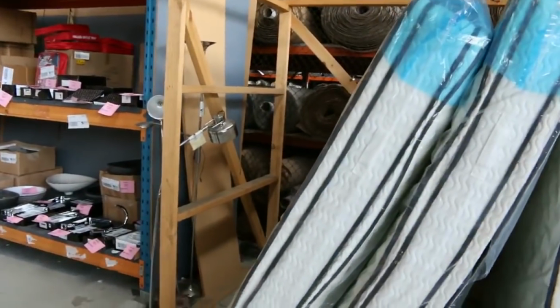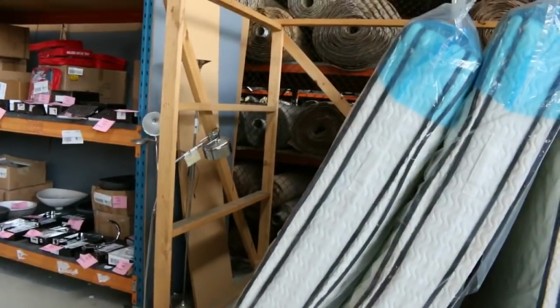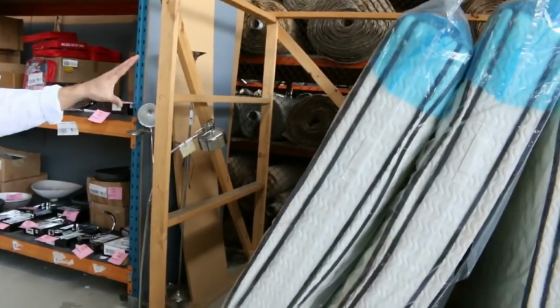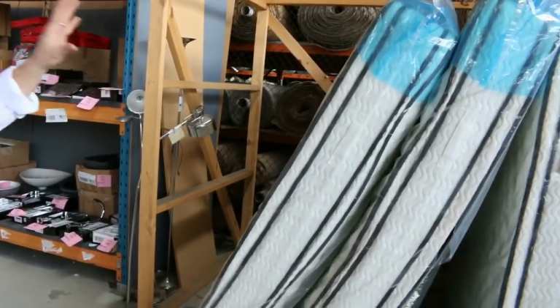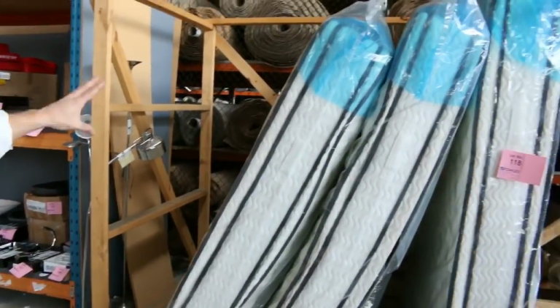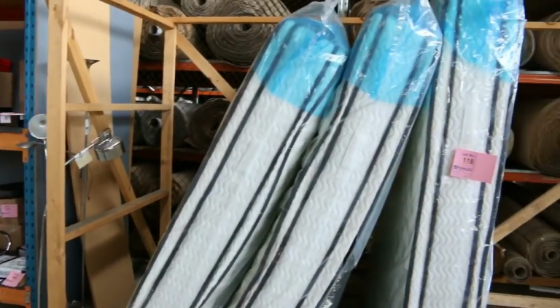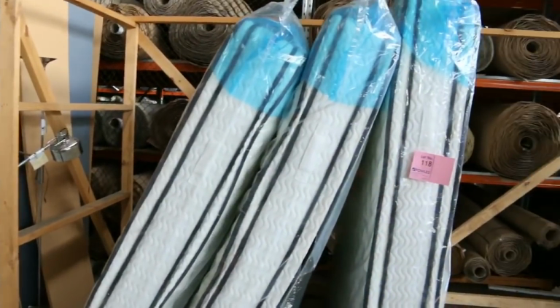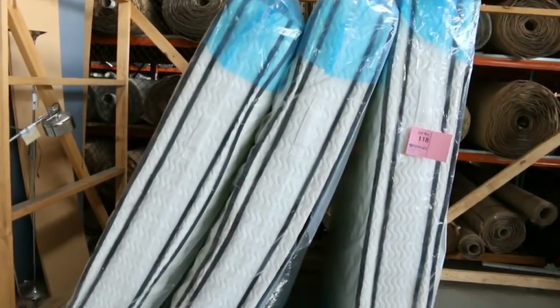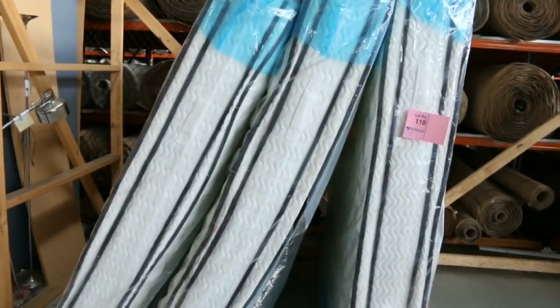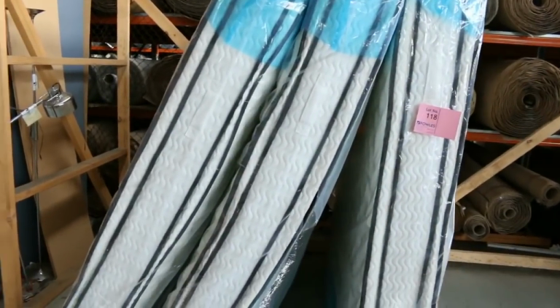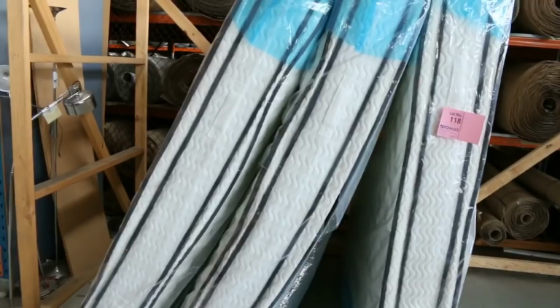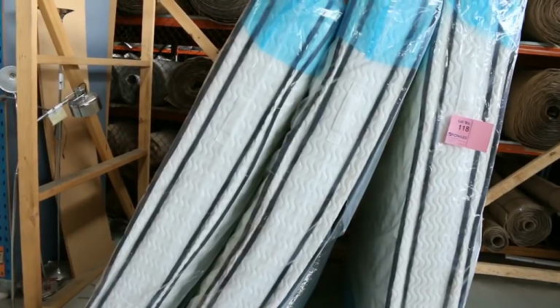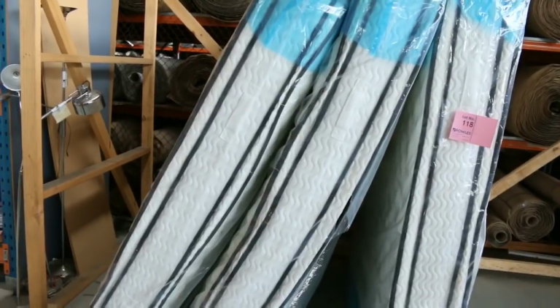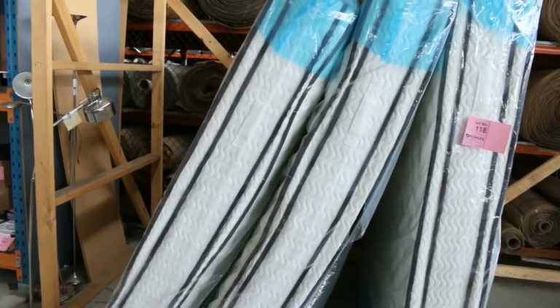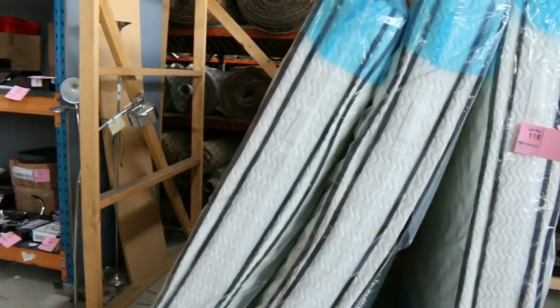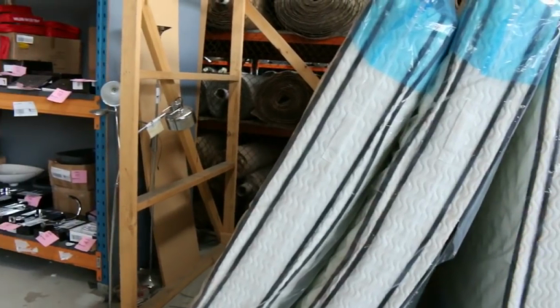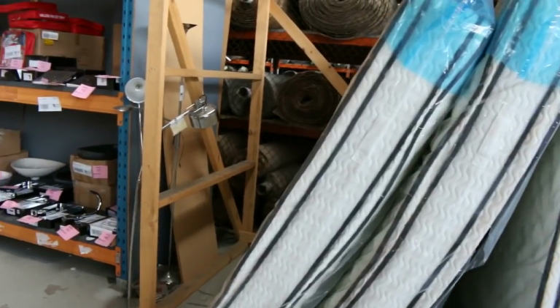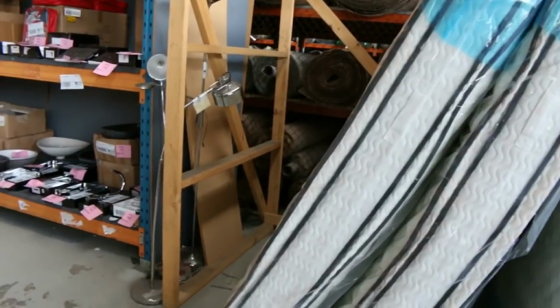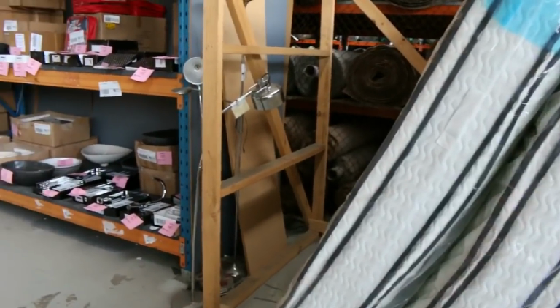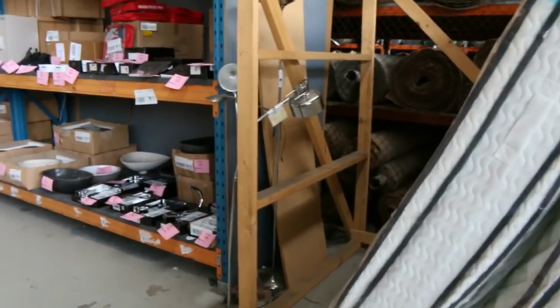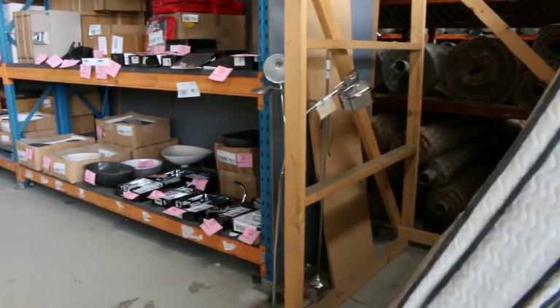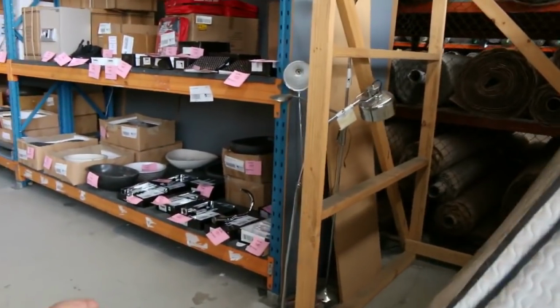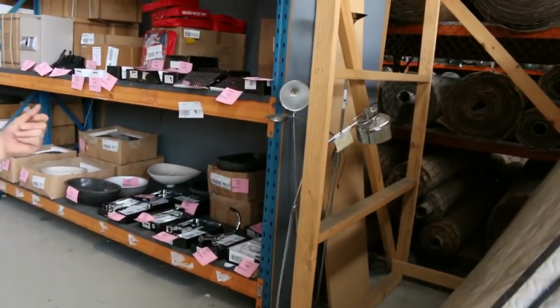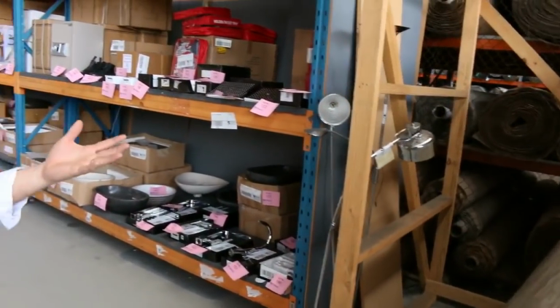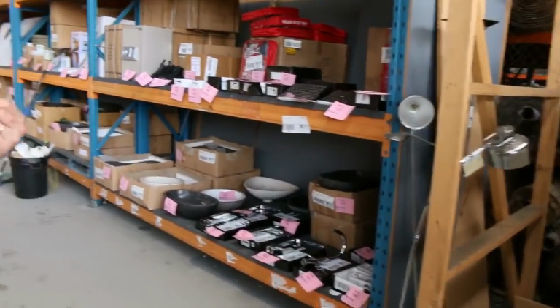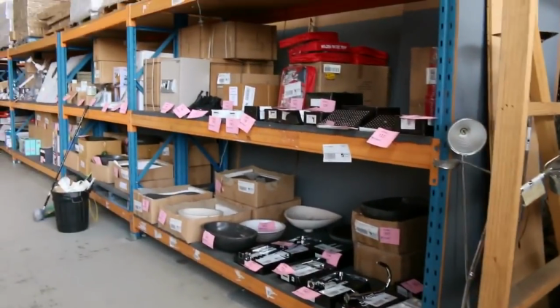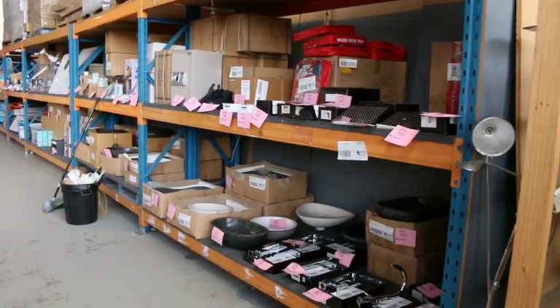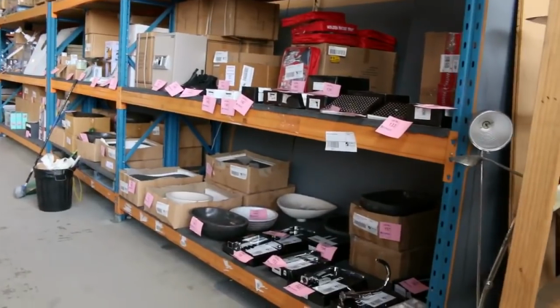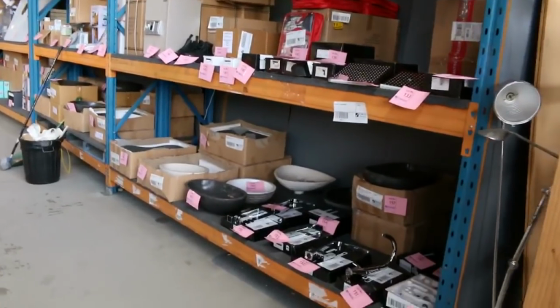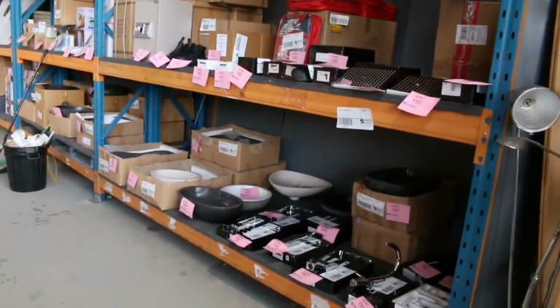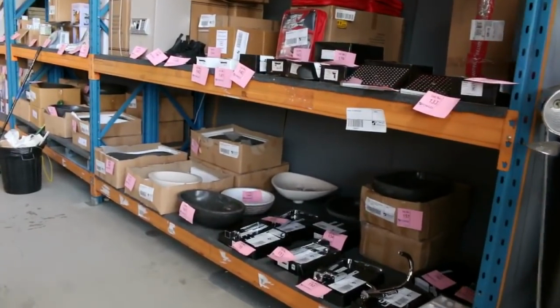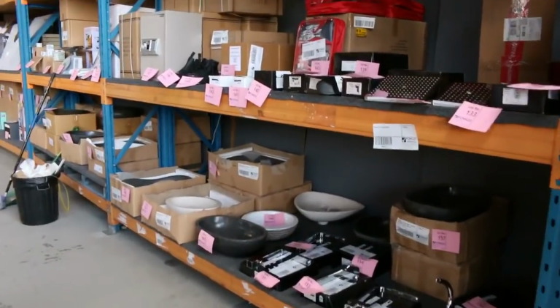Moving through now, we've also got heaps of mattresses to clear — king size, queen size, and king single. The kings are around the mid $400s and the queen size around the low $300s.